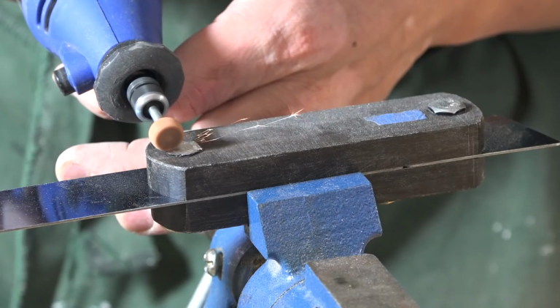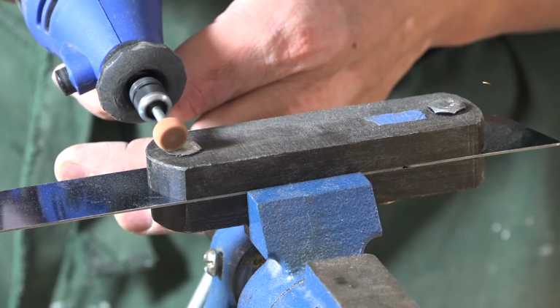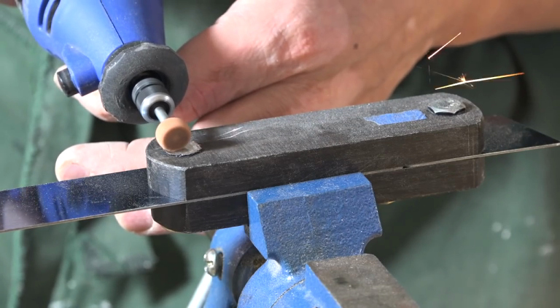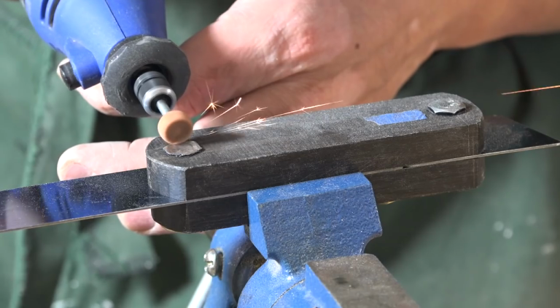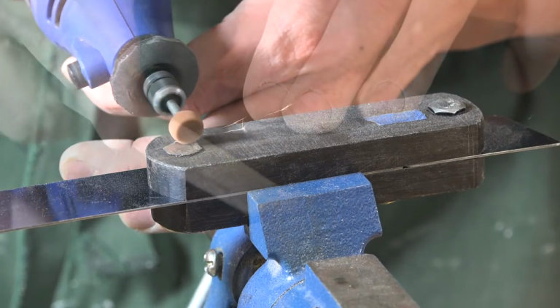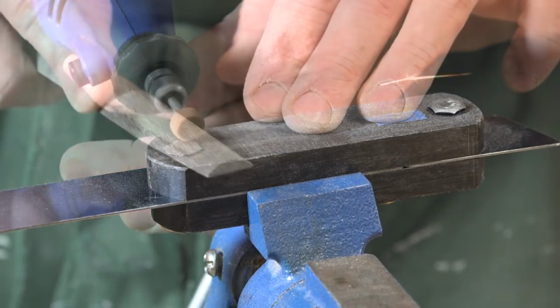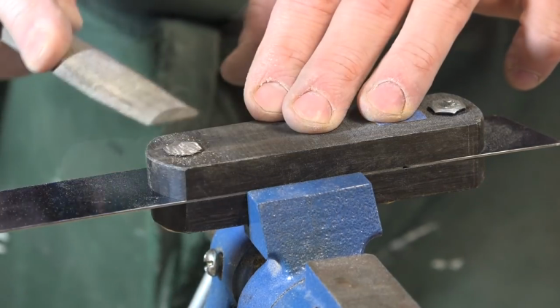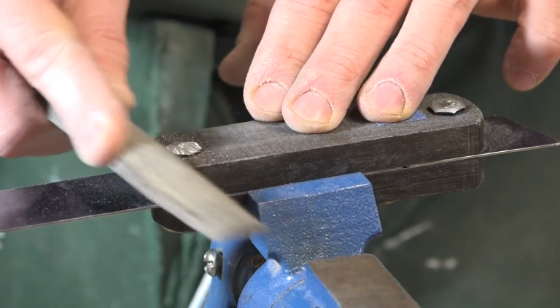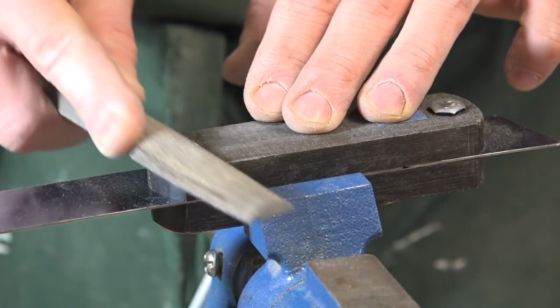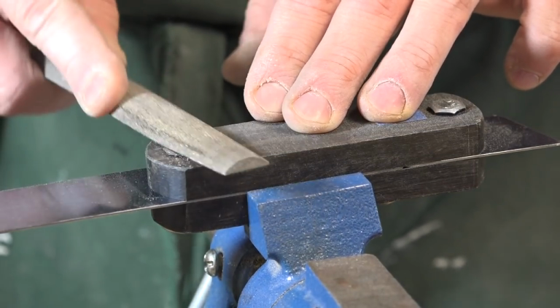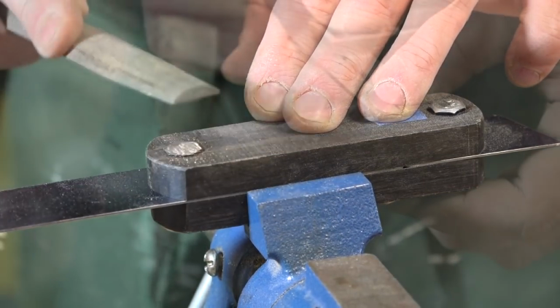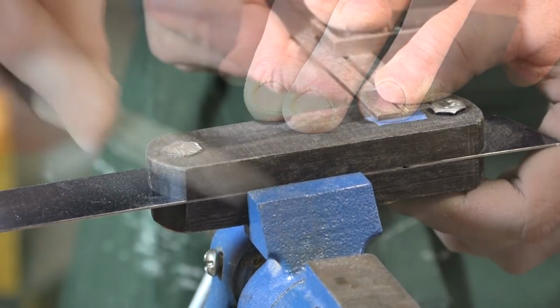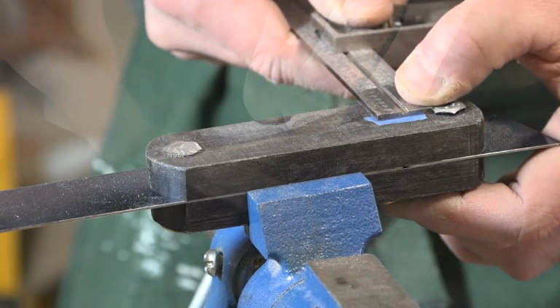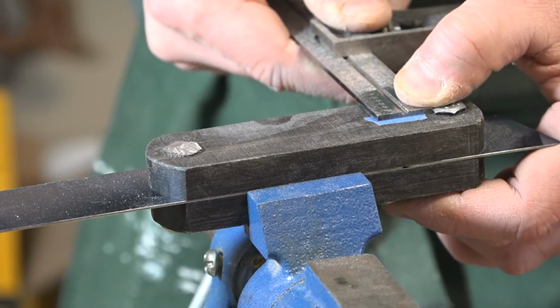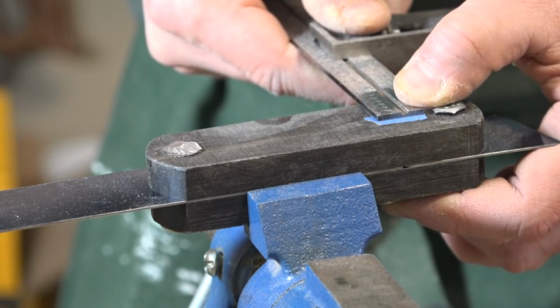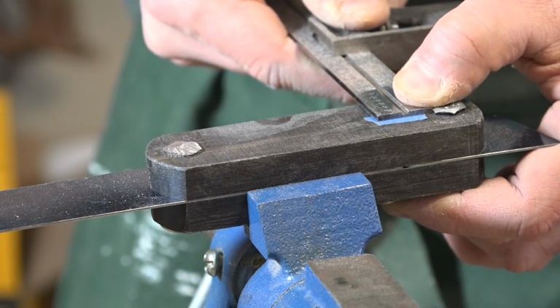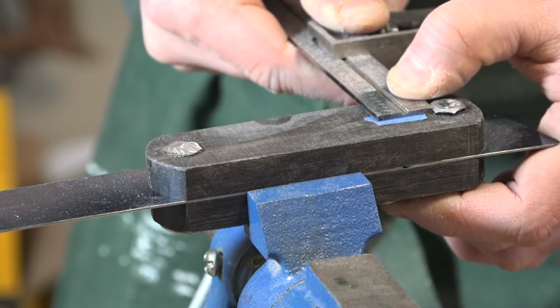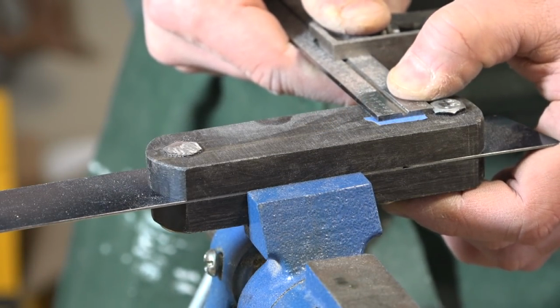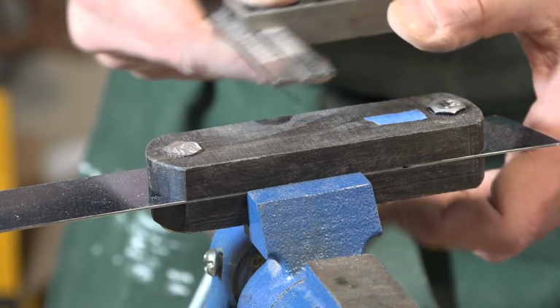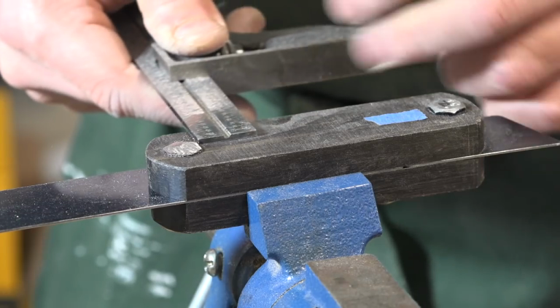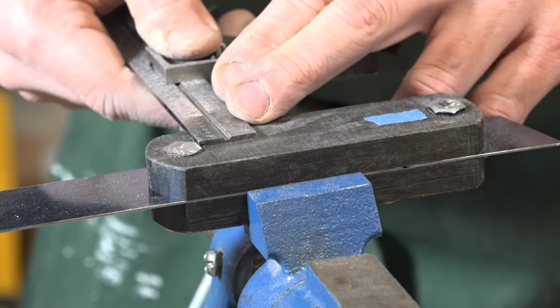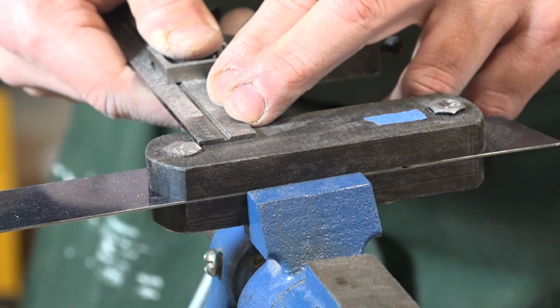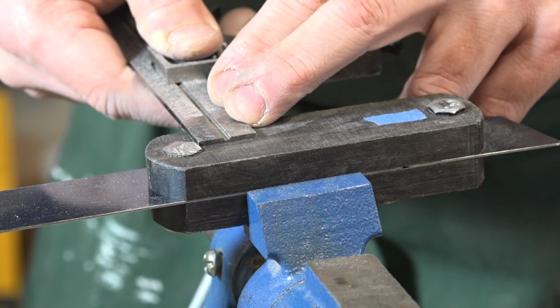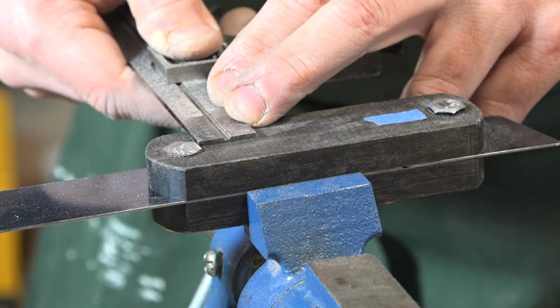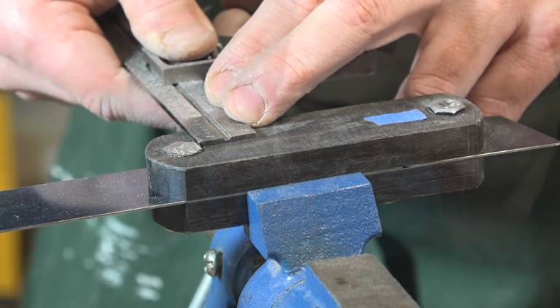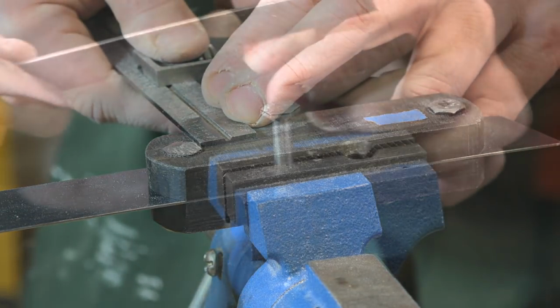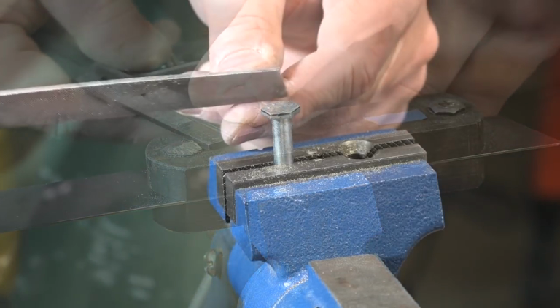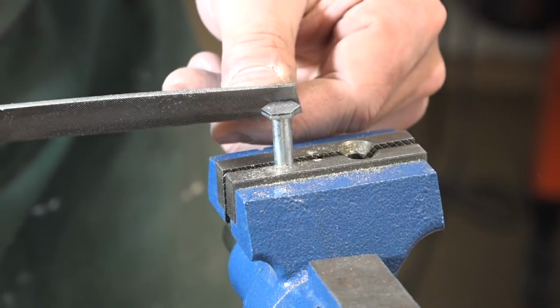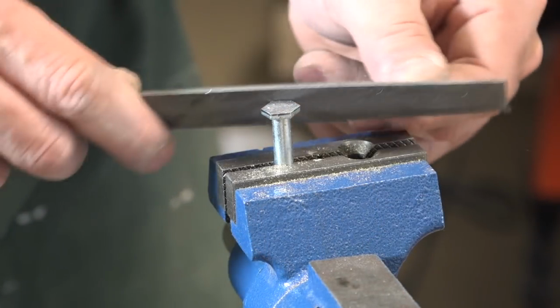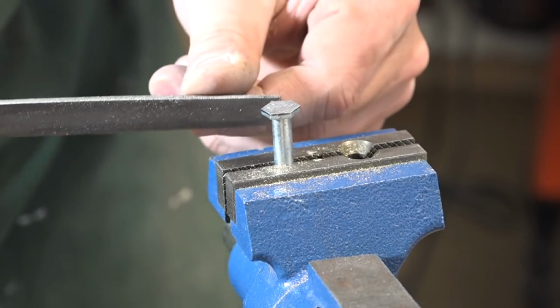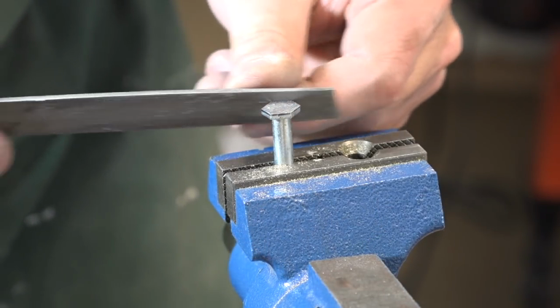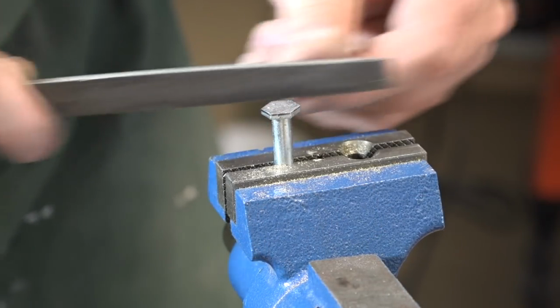On the other side I've removed most of the bolt that sticks above the recess. Well, that's about a wrap for this project. Thanks for stopping by and hope to see you again next time.